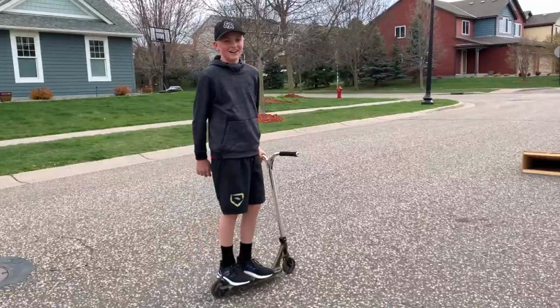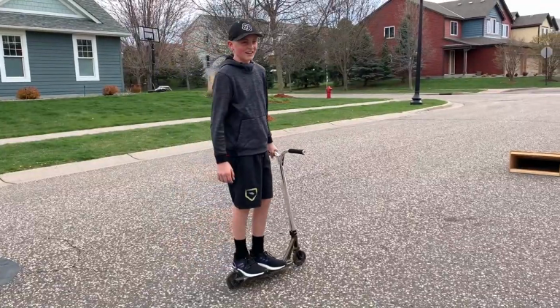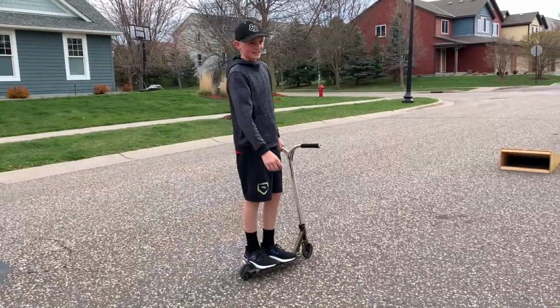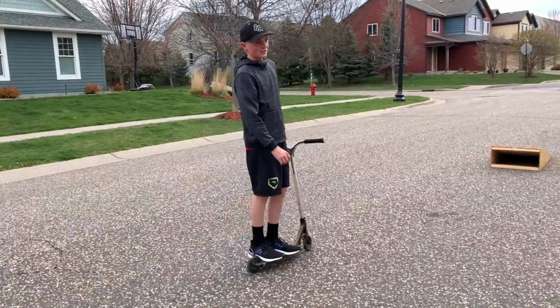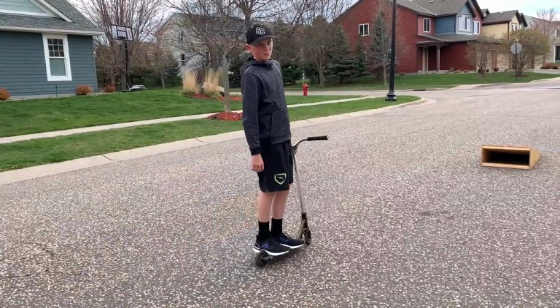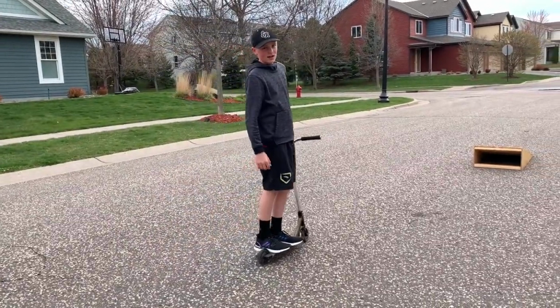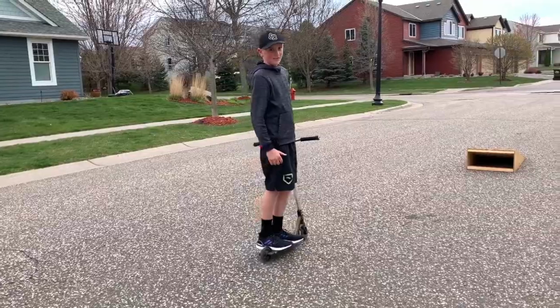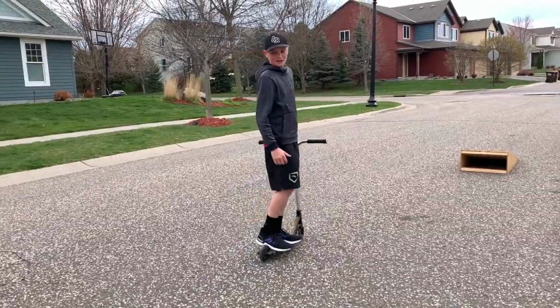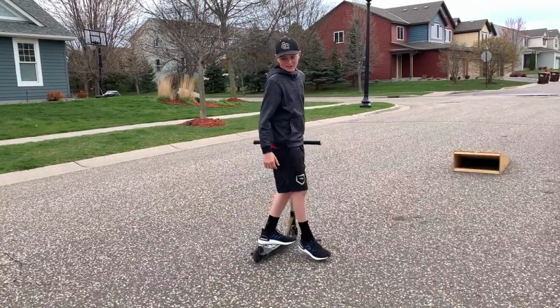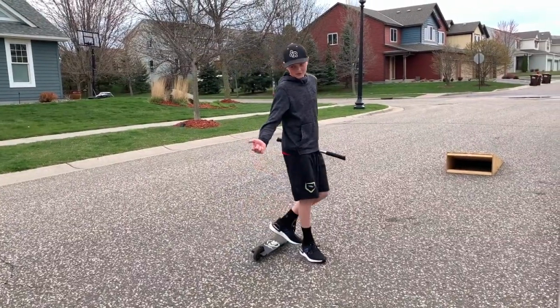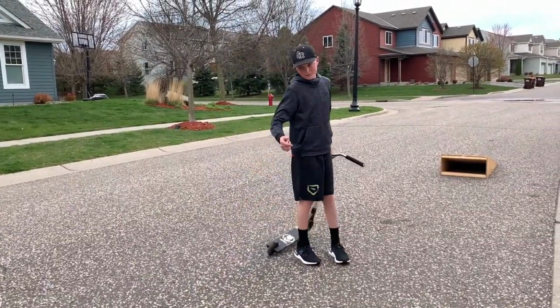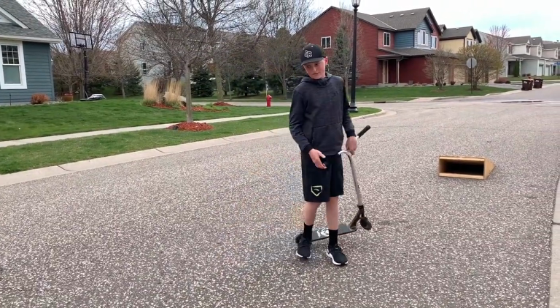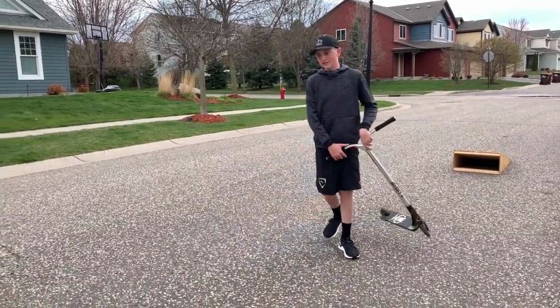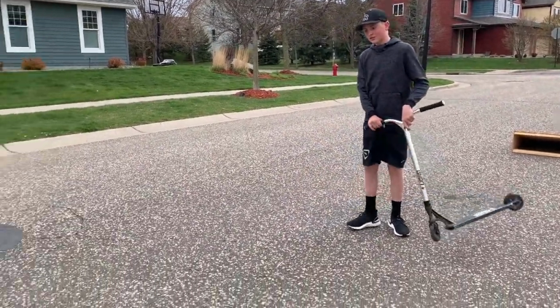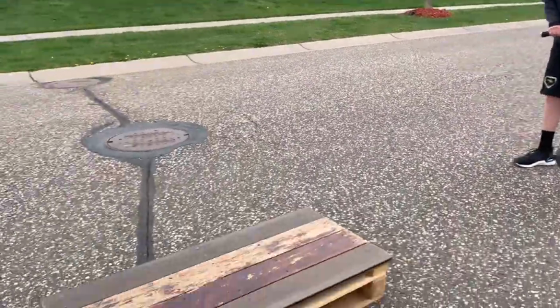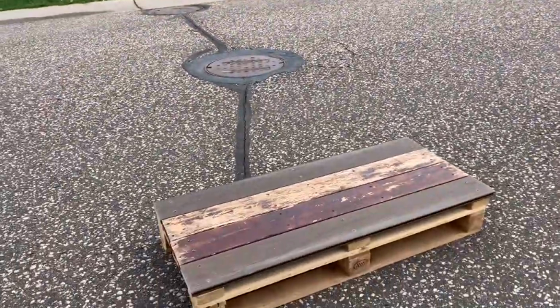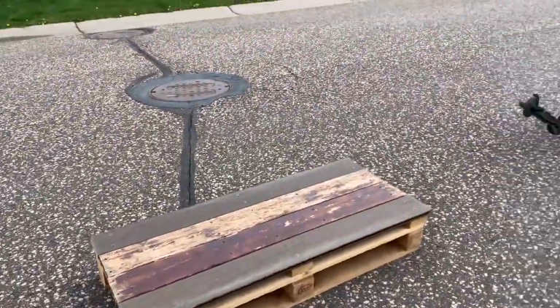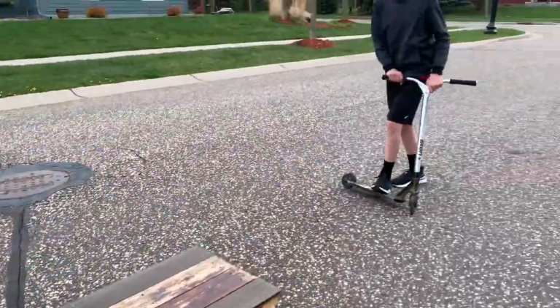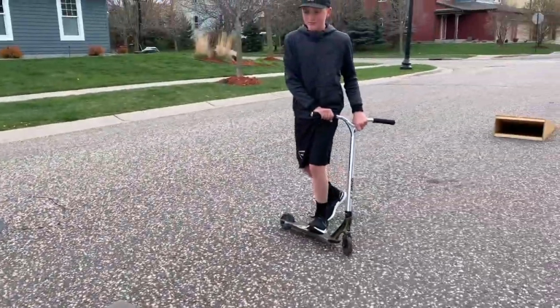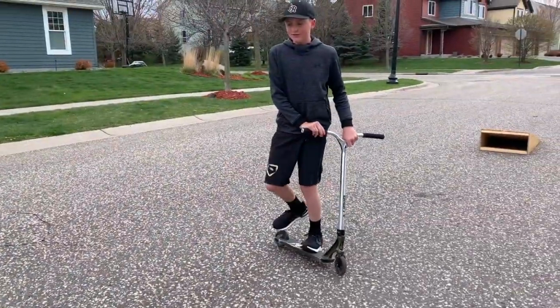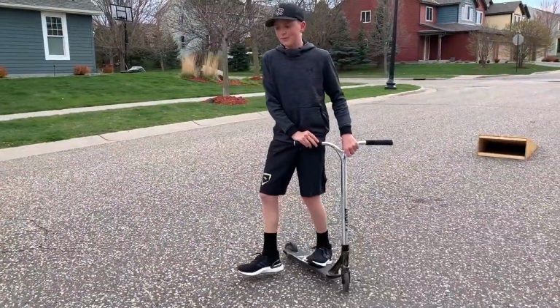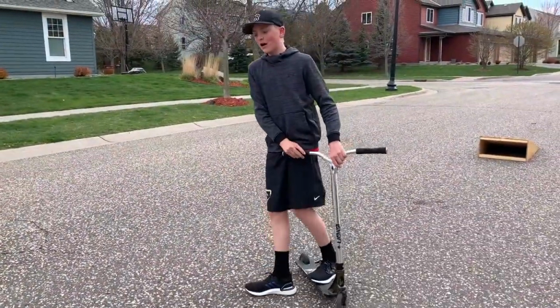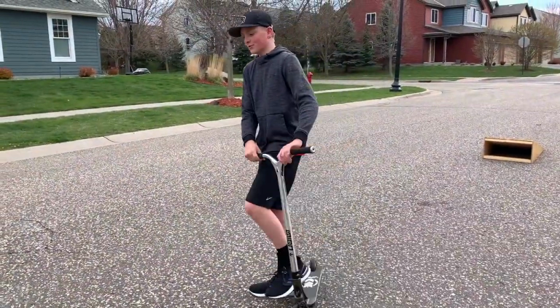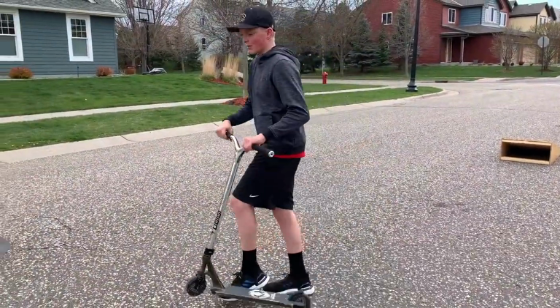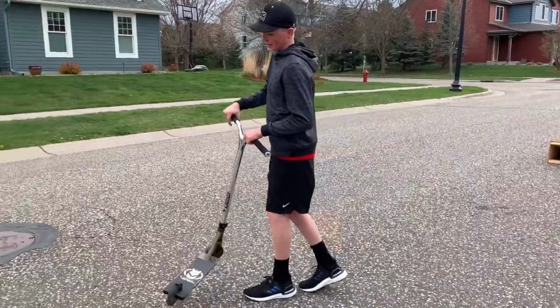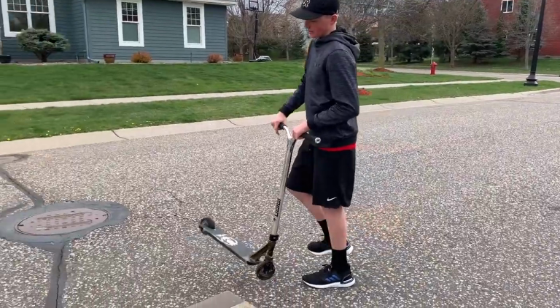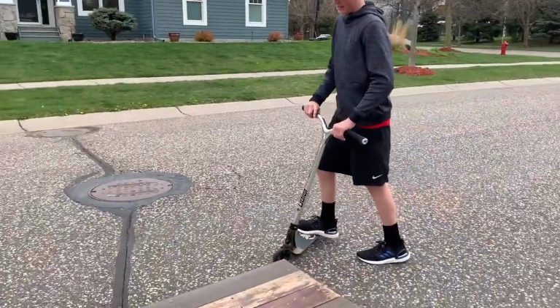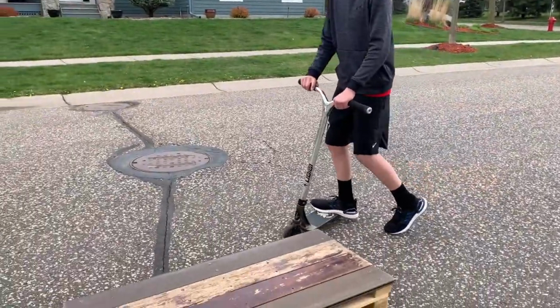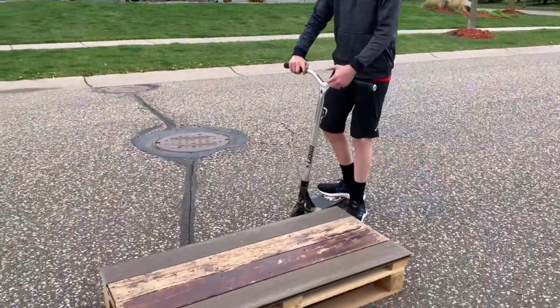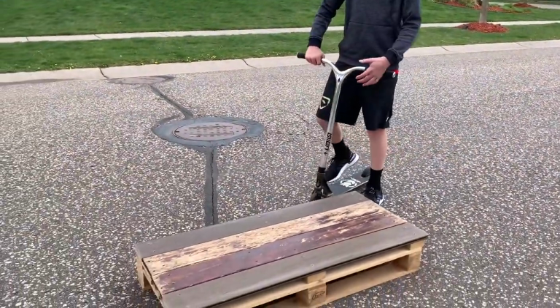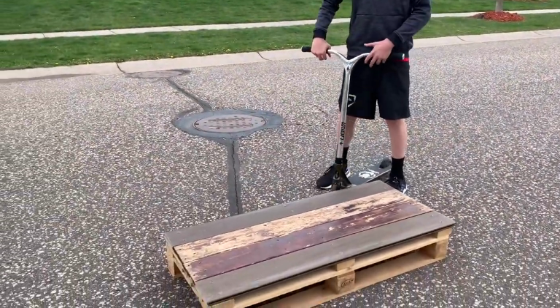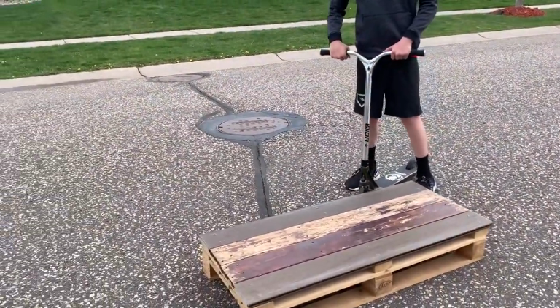Alright guys, we're pretty happy that we got the downside whip off — that was a new one. So now we're going to be doing feeble bar. You can probably guess what that is: it's just a feeble and then a bar.